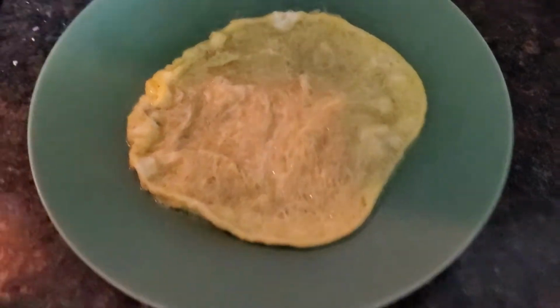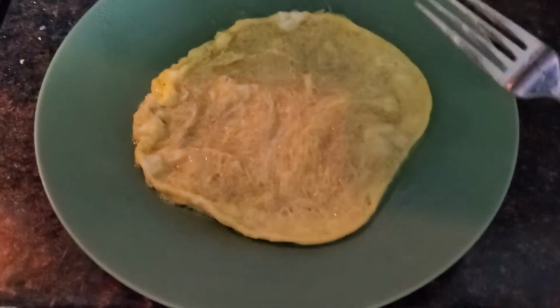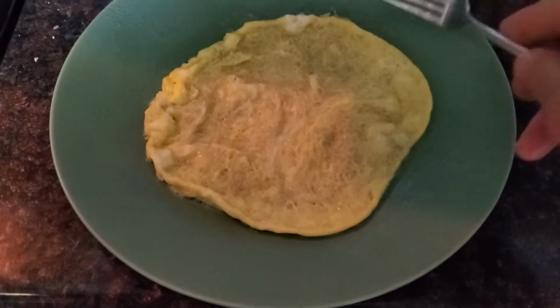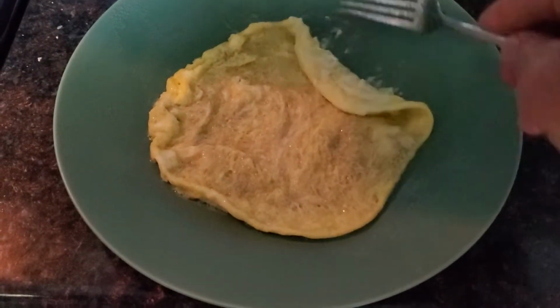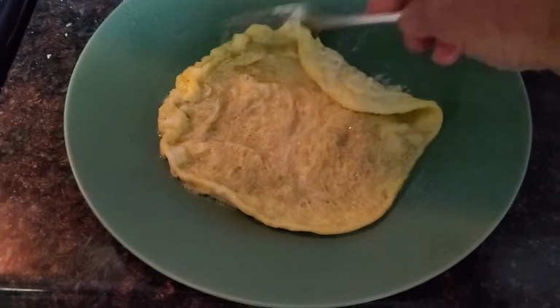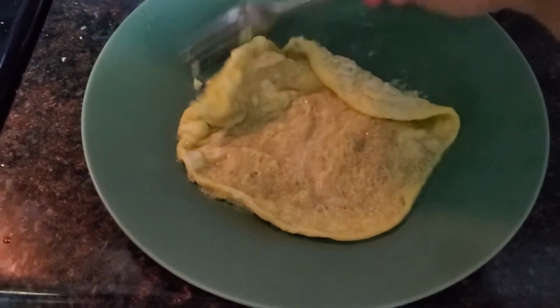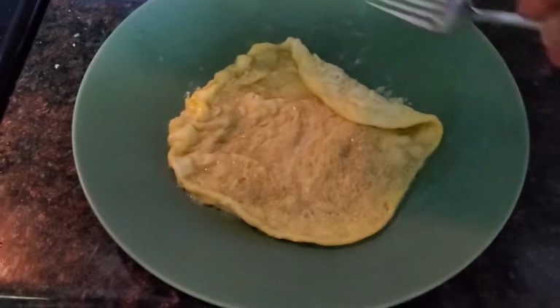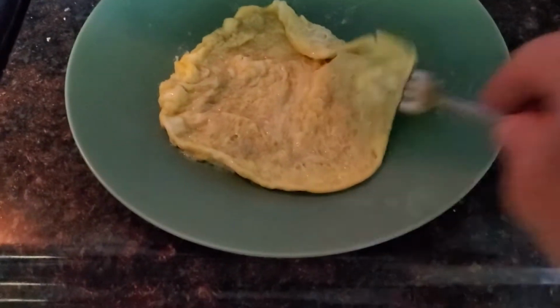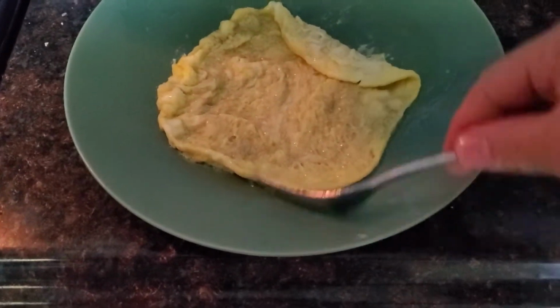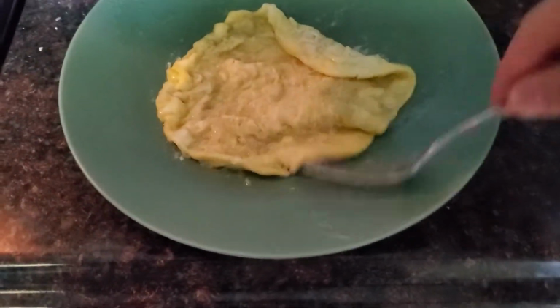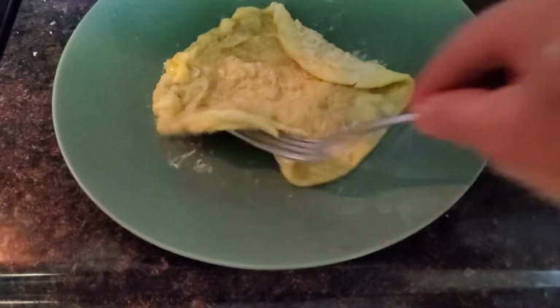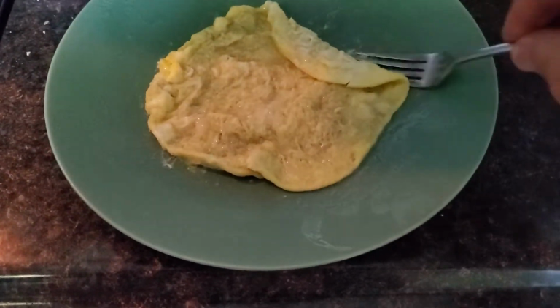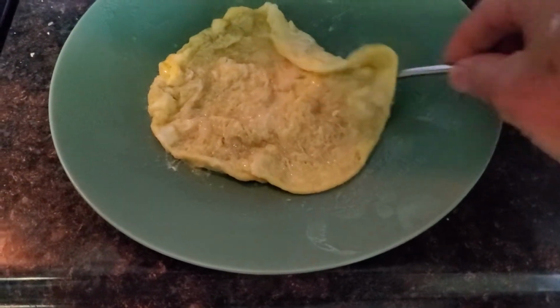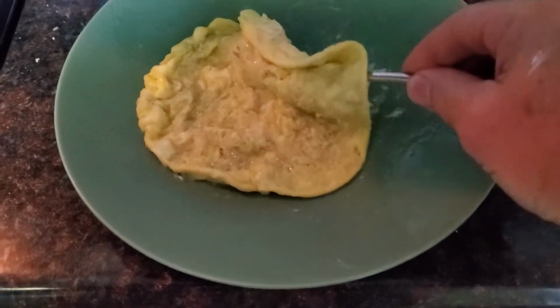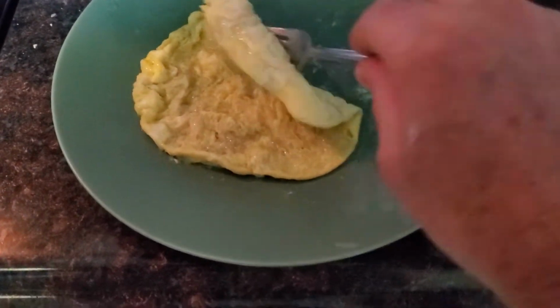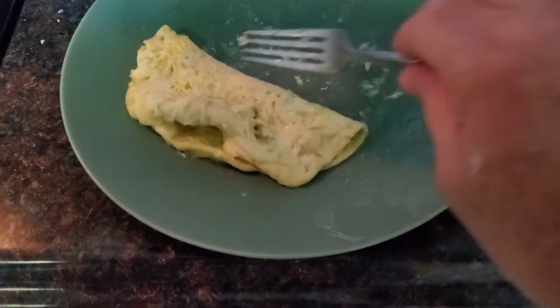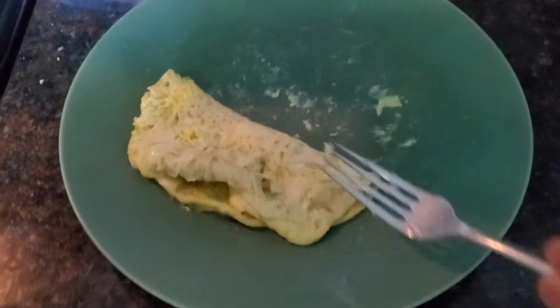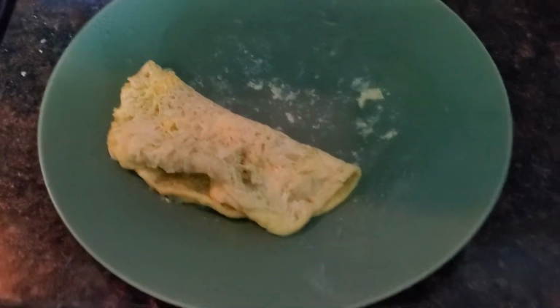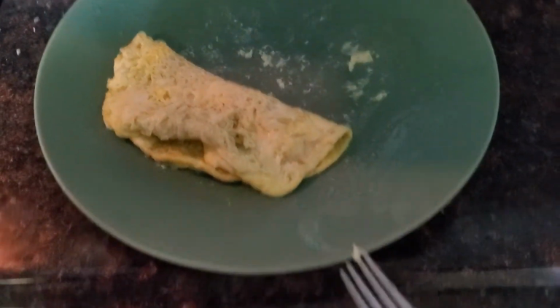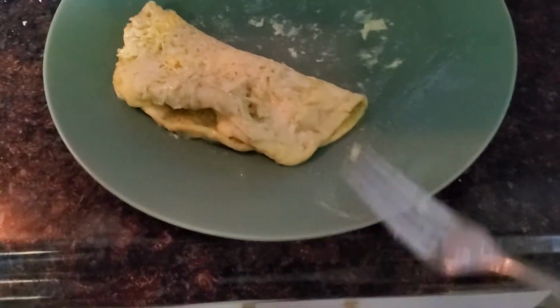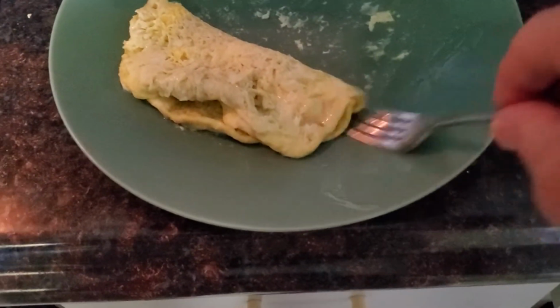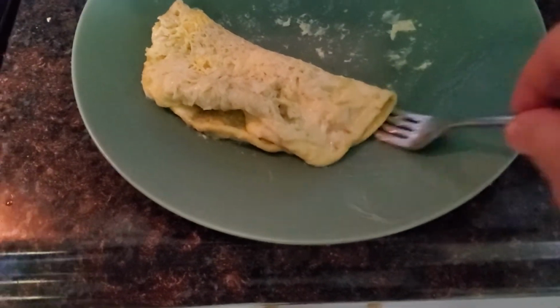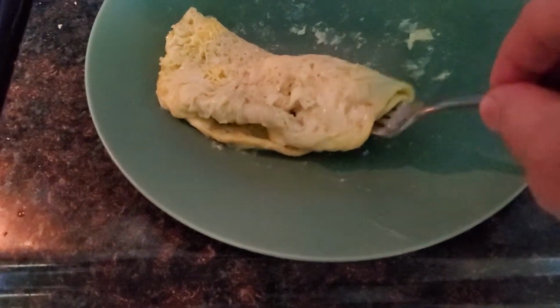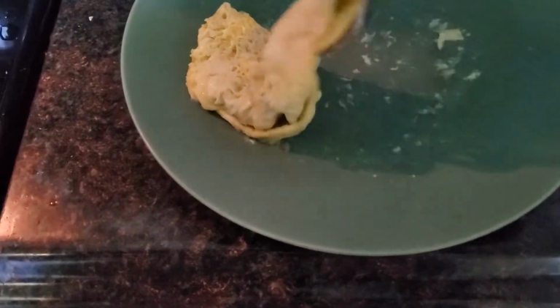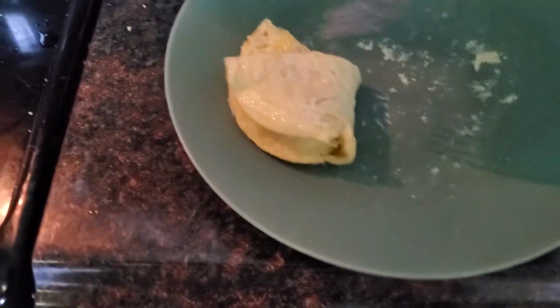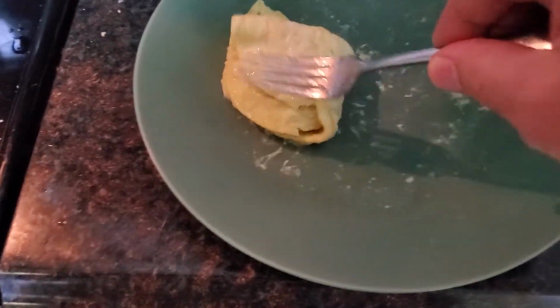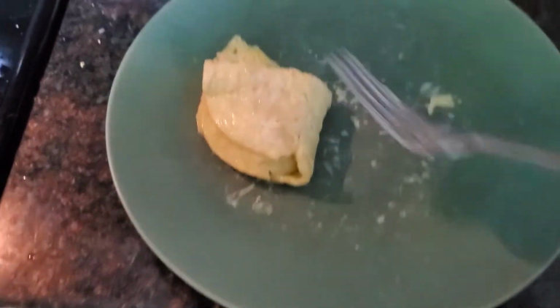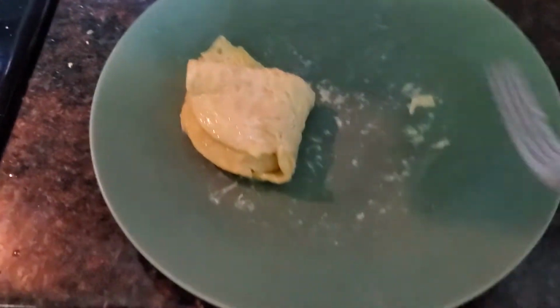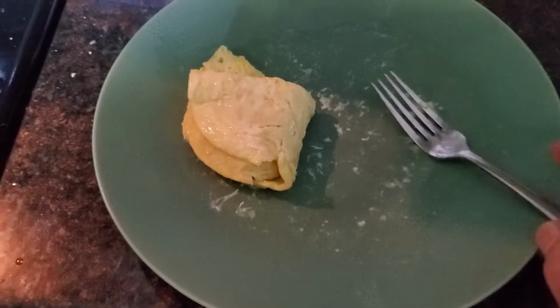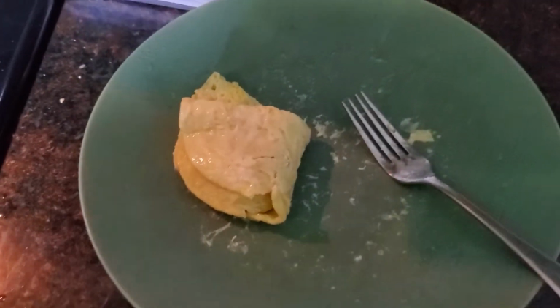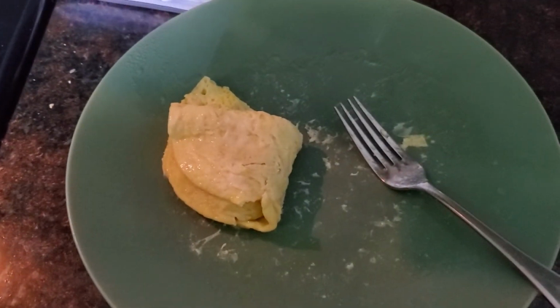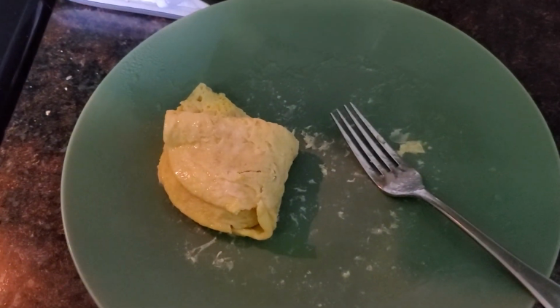Voila! Look at that. Perfect. Put that on some bread. I like salsa. Beautiful.